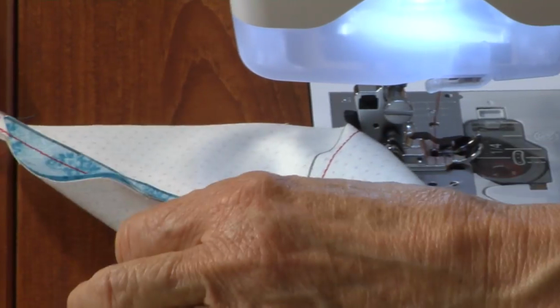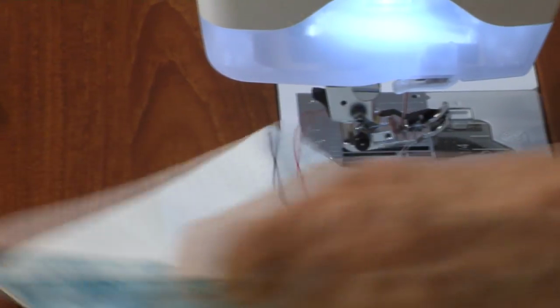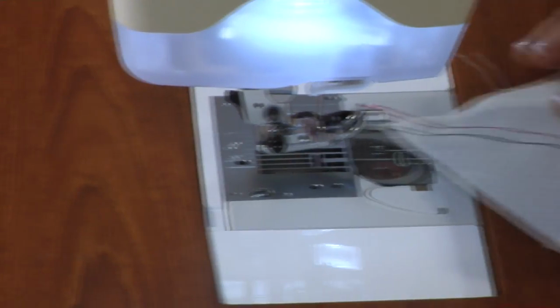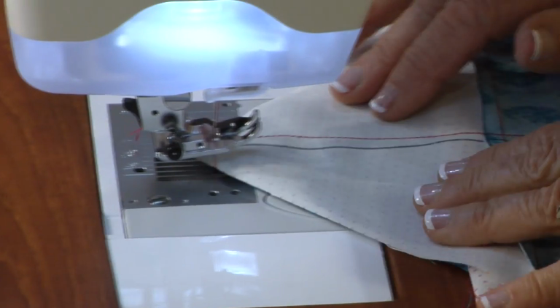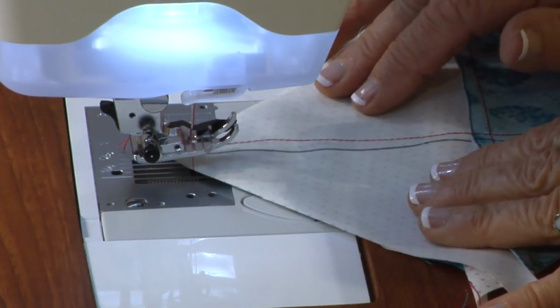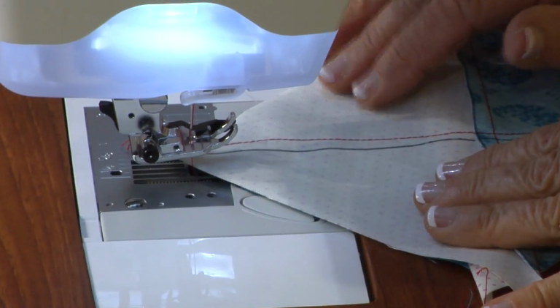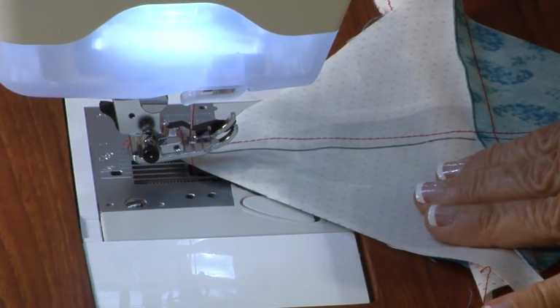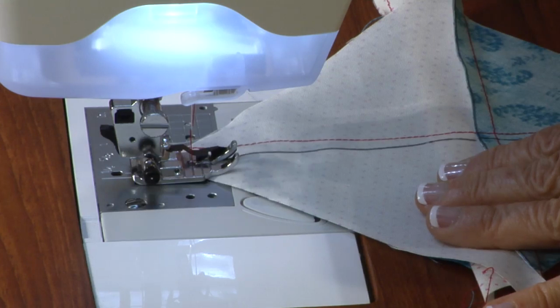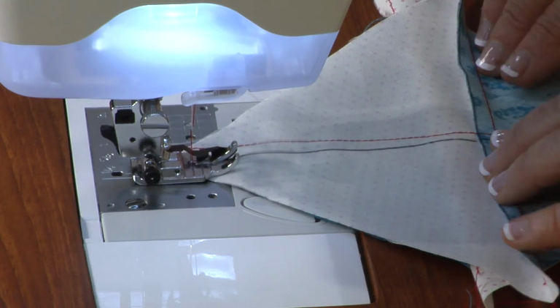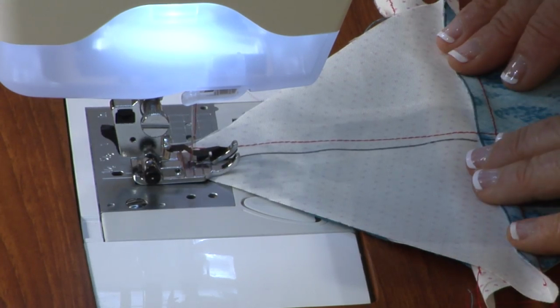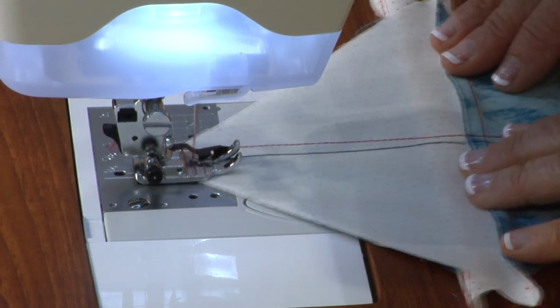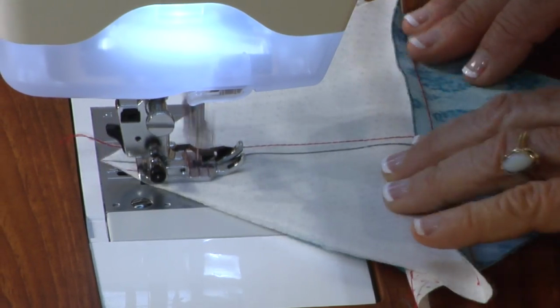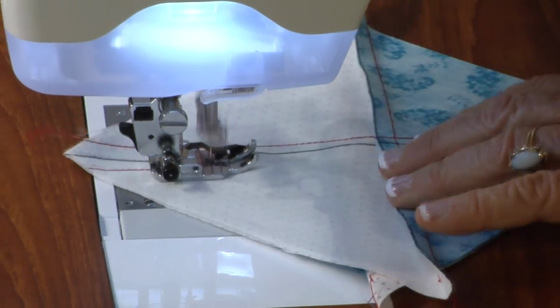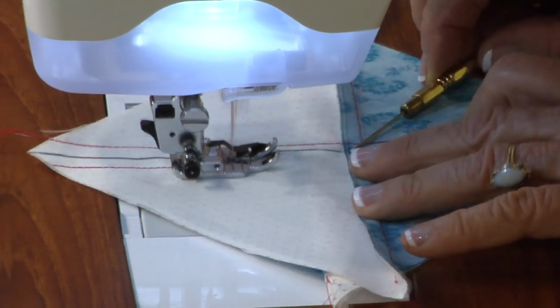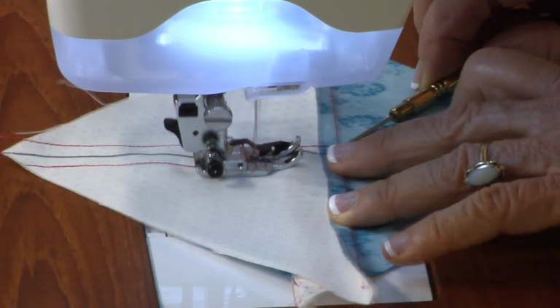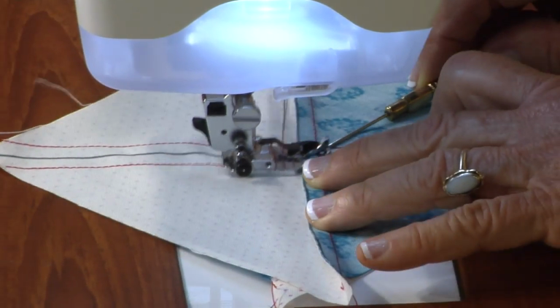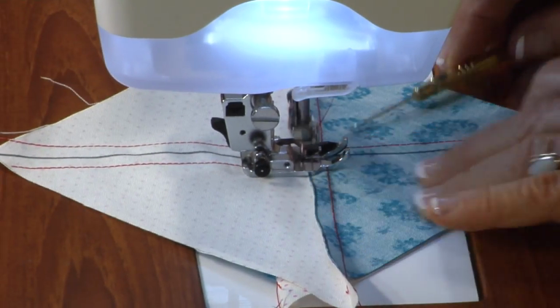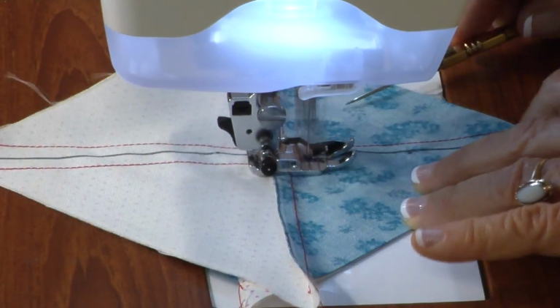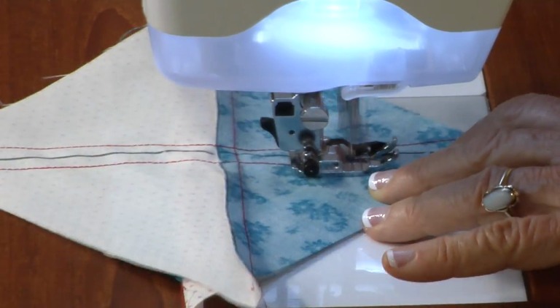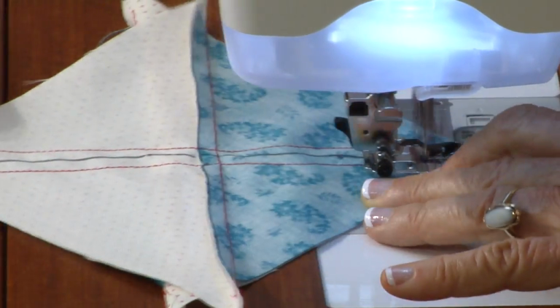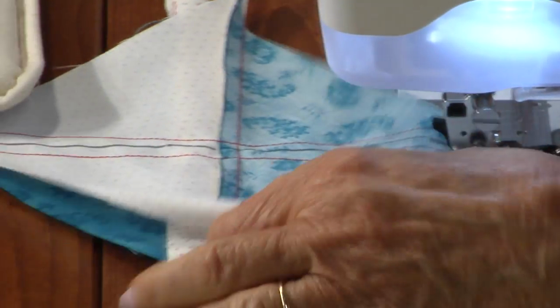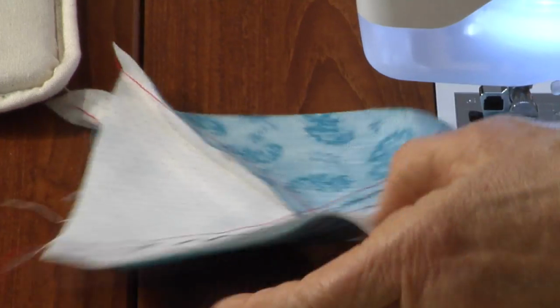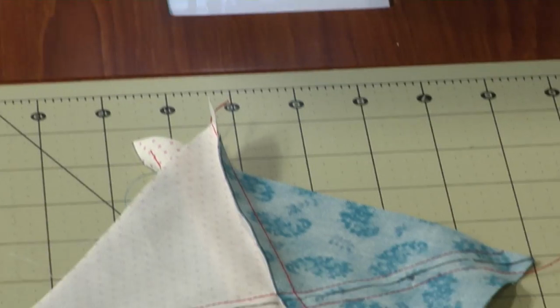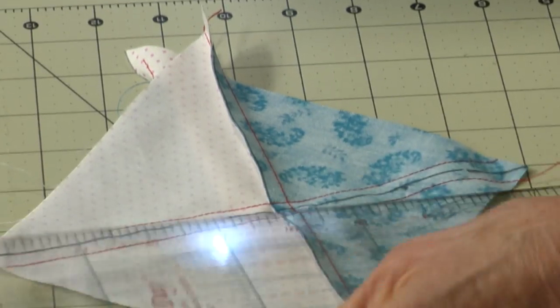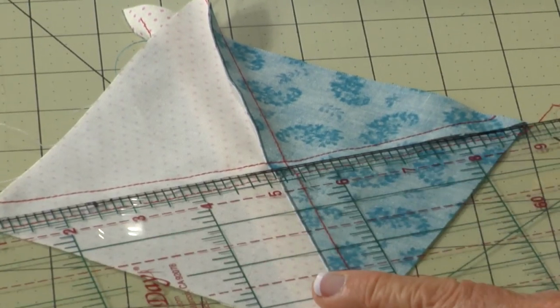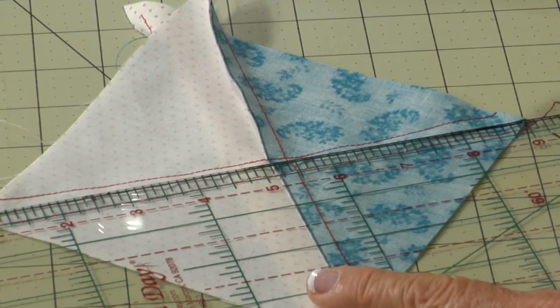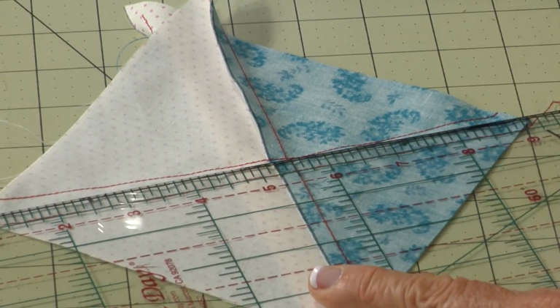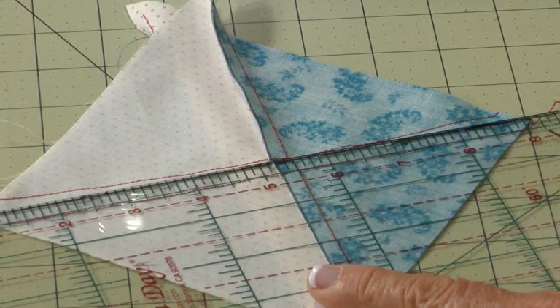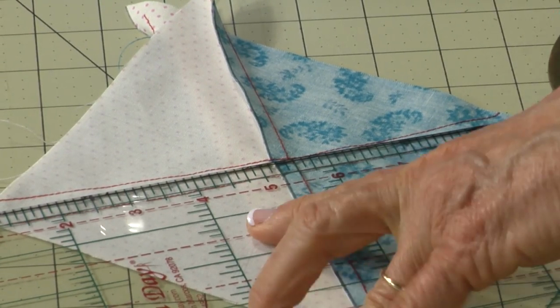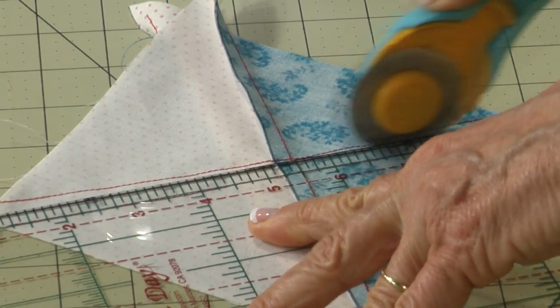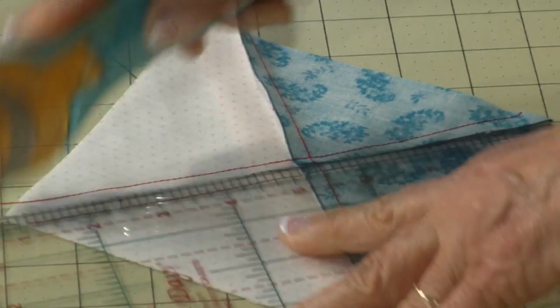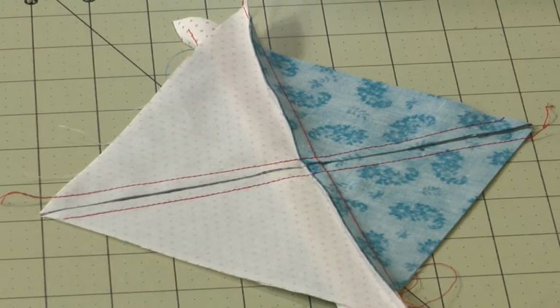Just turn it around. It's really helpful if you use your stiletto so that those seams don't flip — there's nothing worse than flipped out seams. Go ahead and cut it in half again.